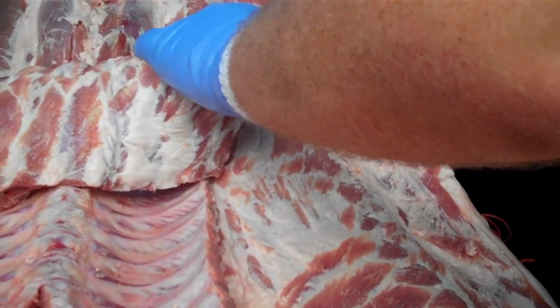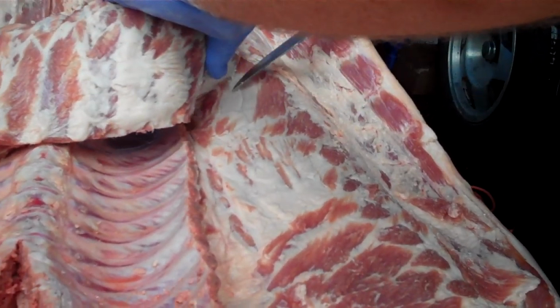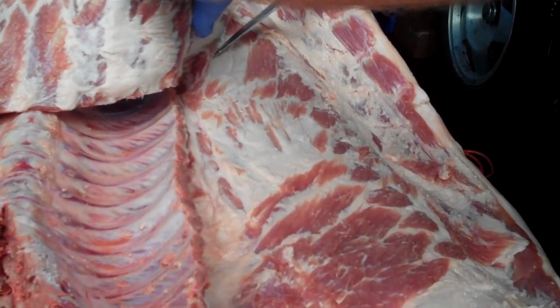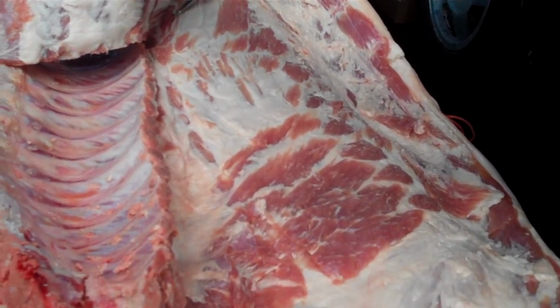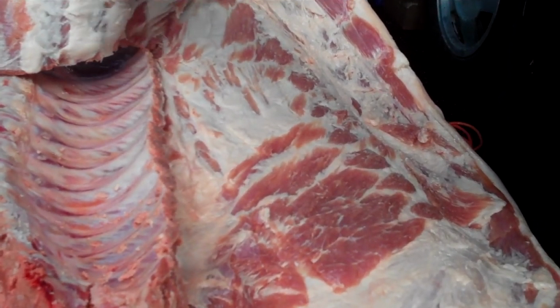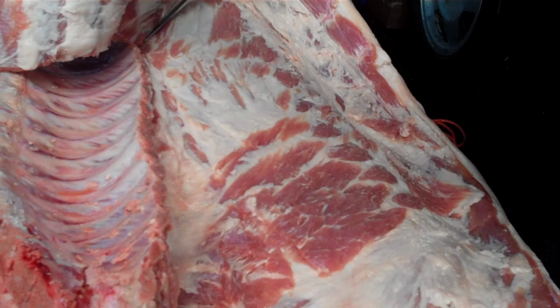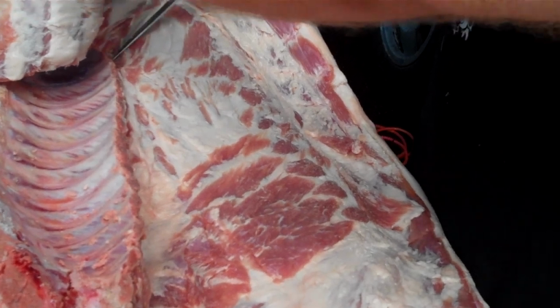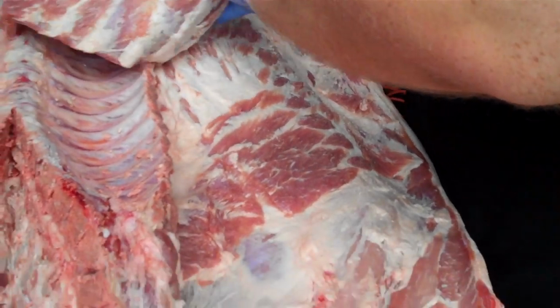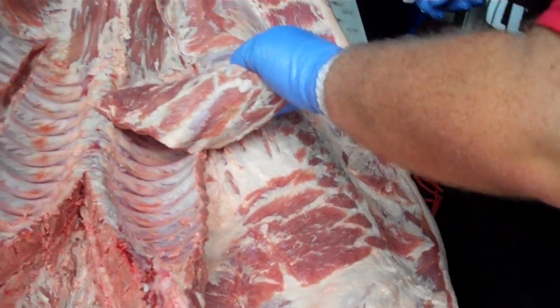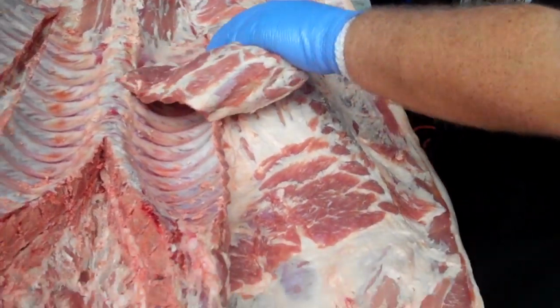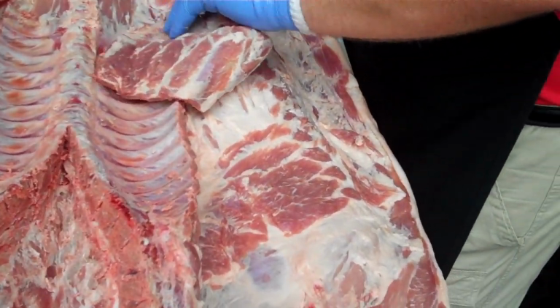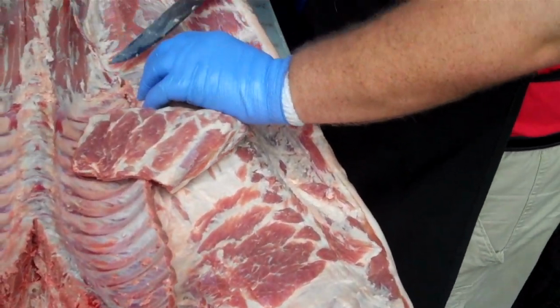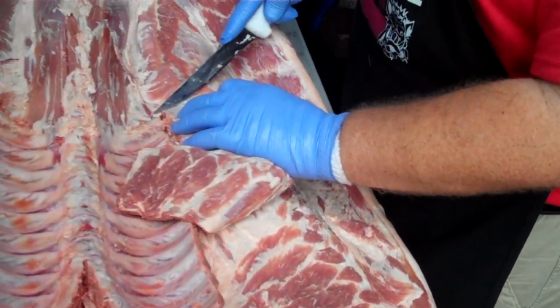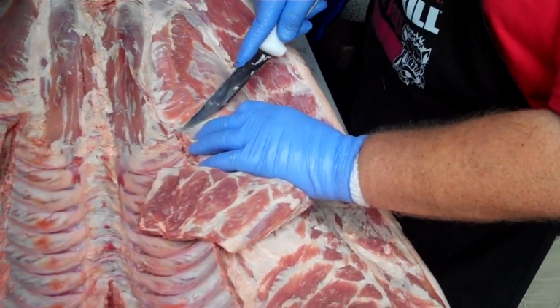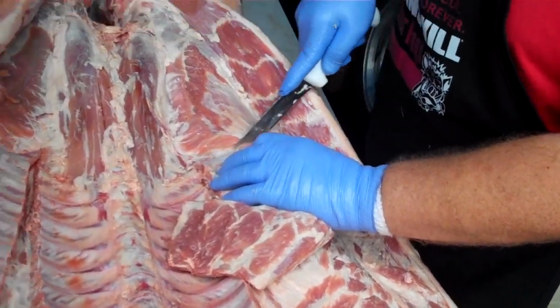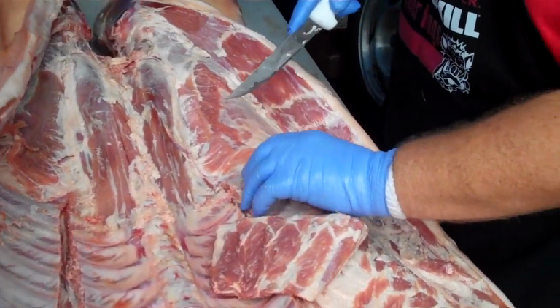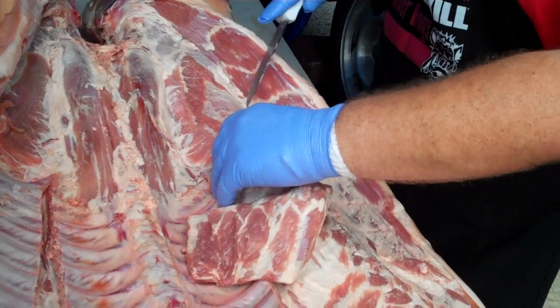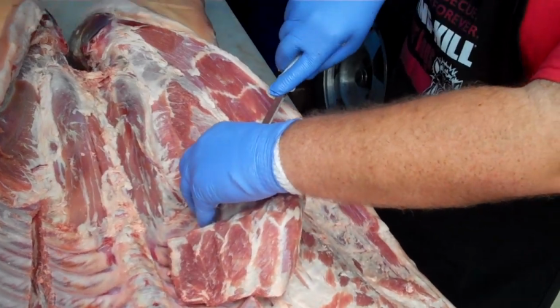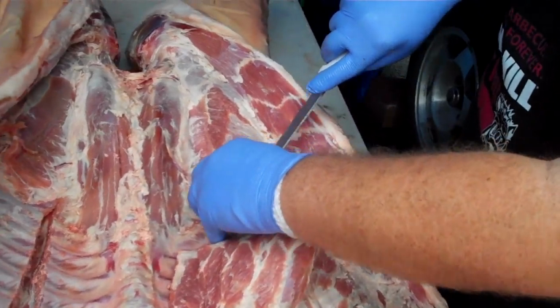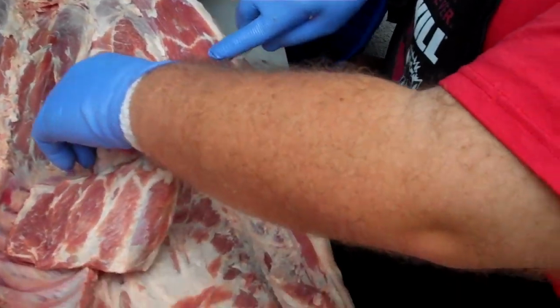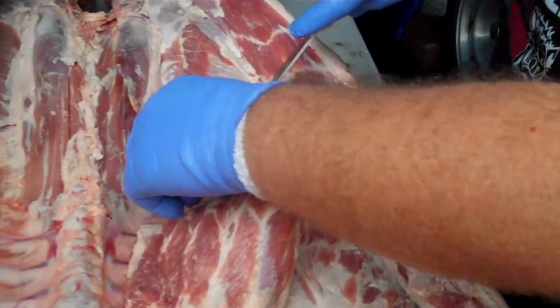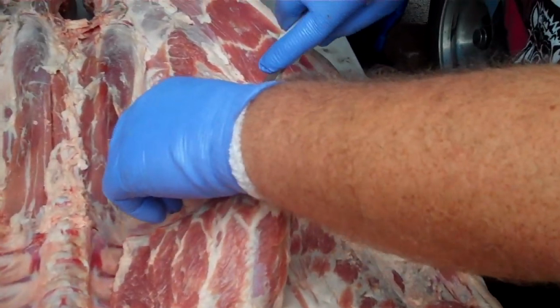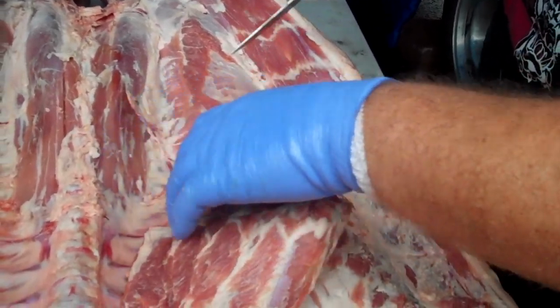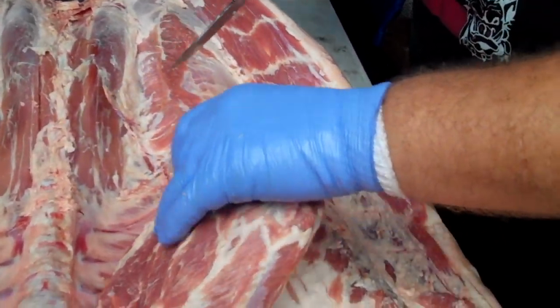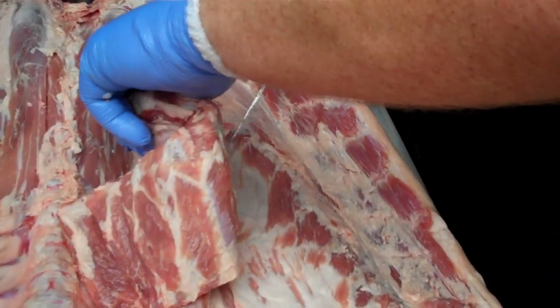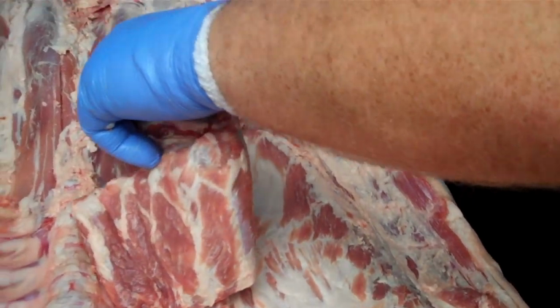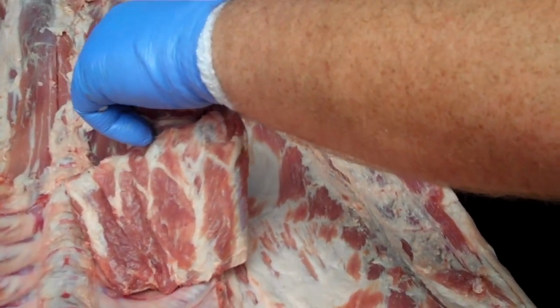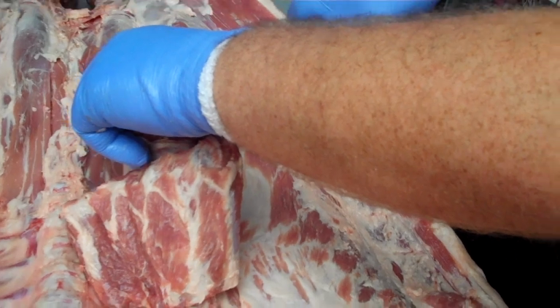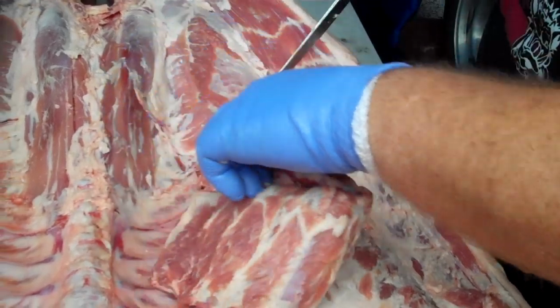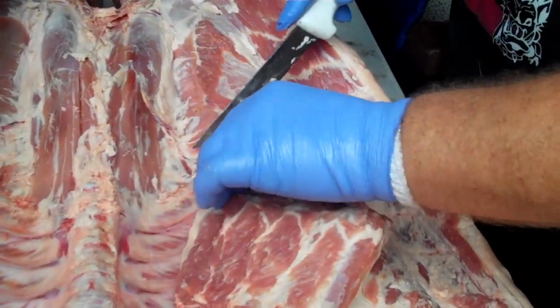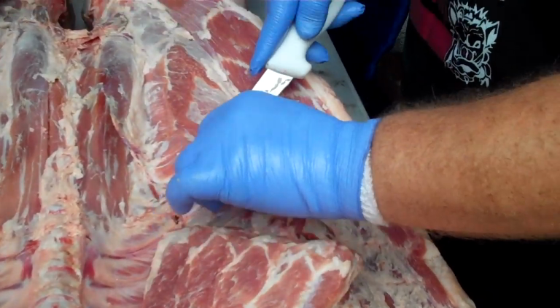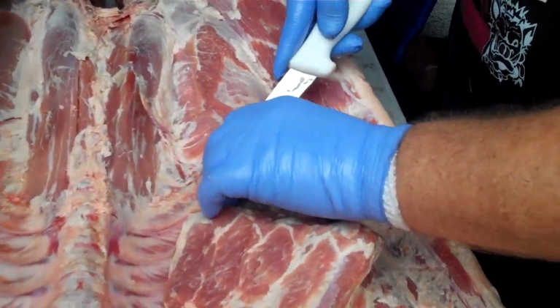Also, it allows us to get some more rub down here below them. Taking this time on the front end really makes a big difference on the back end, rather than just throwing some injection in it and throwing some rub on it and putting it on.